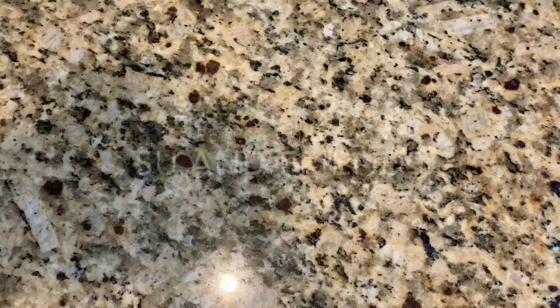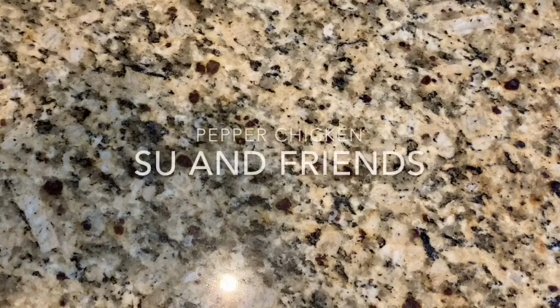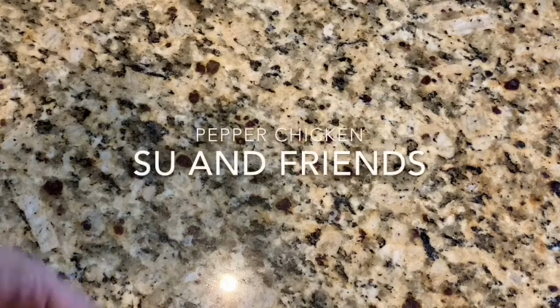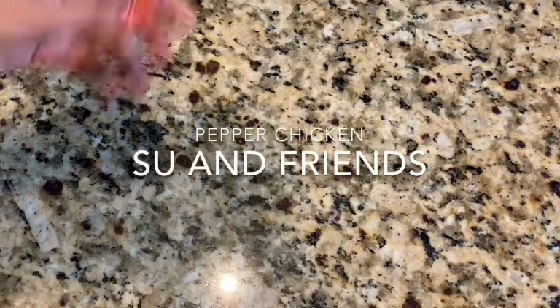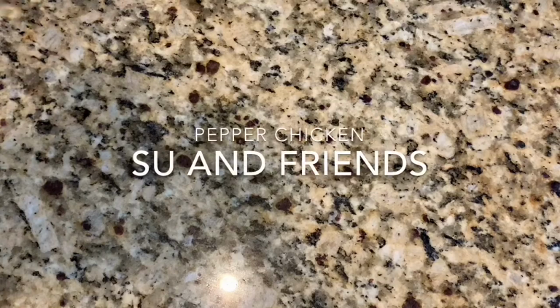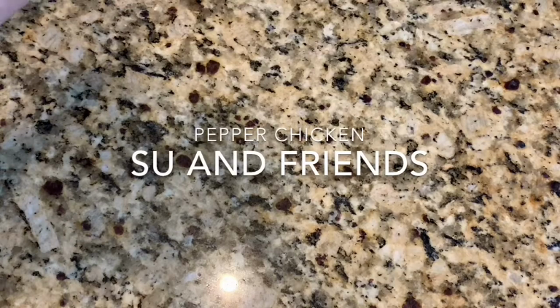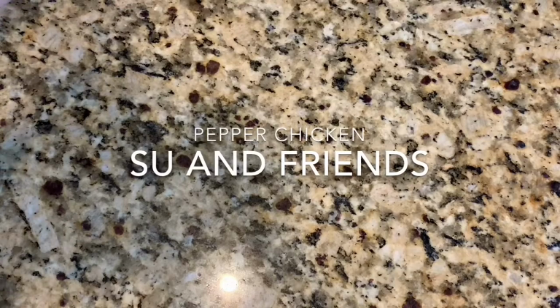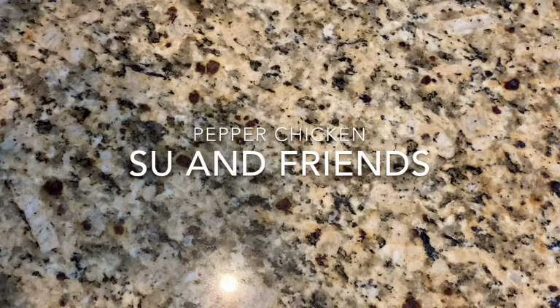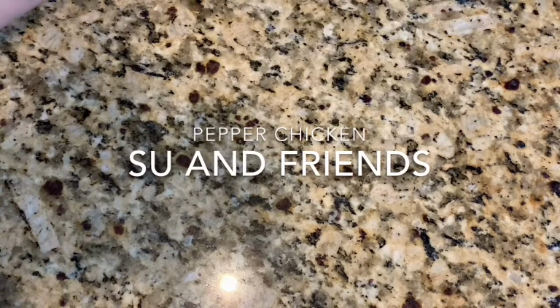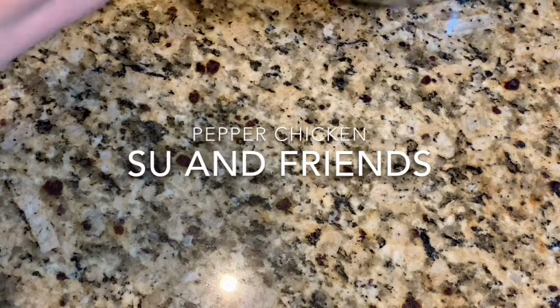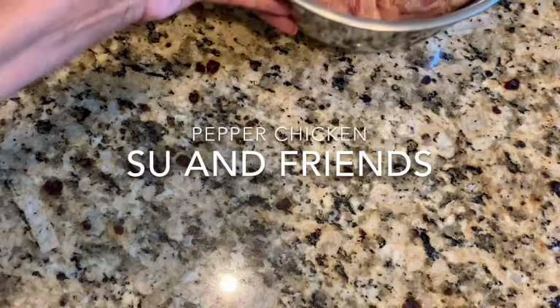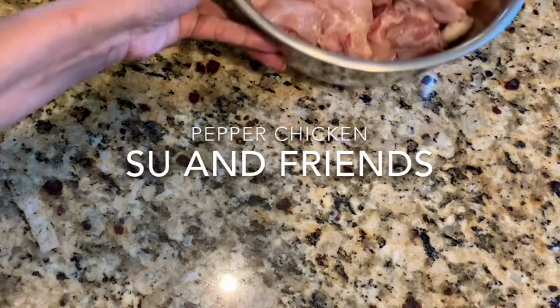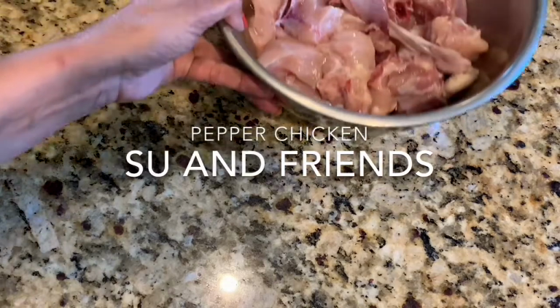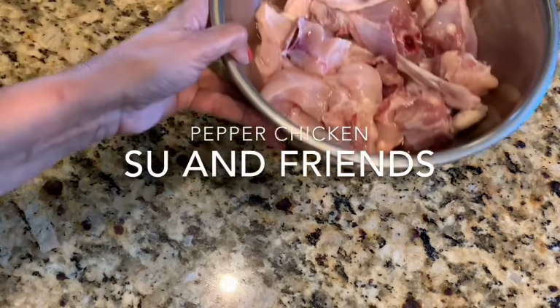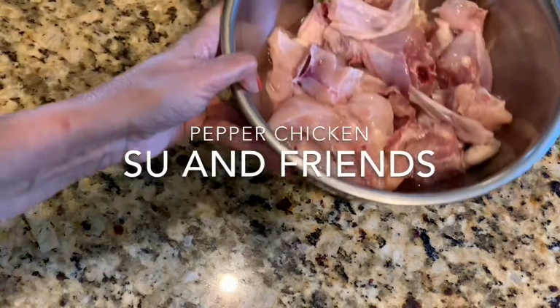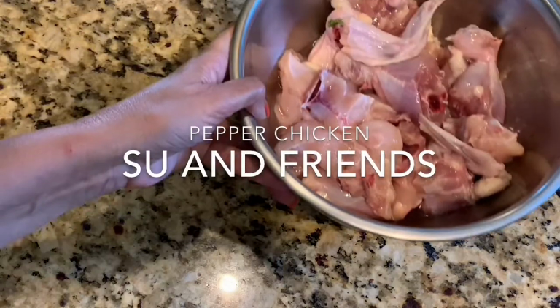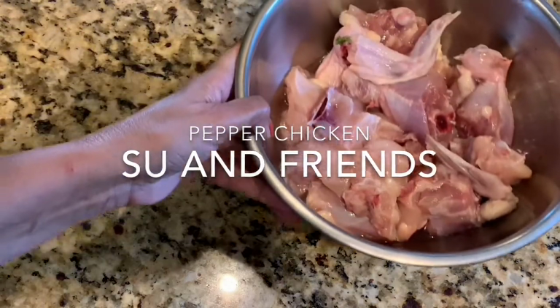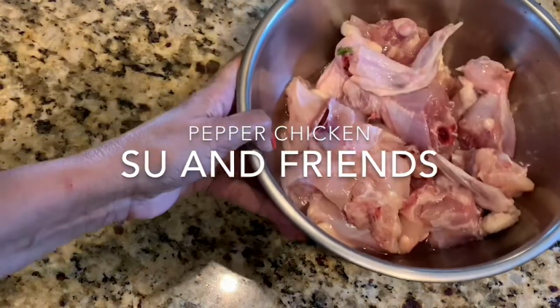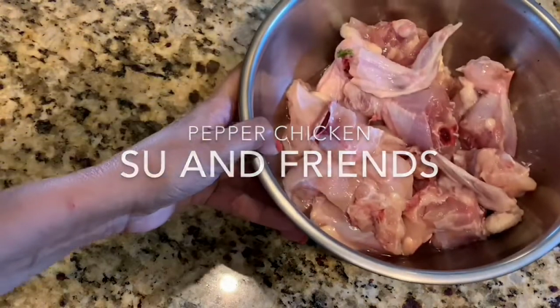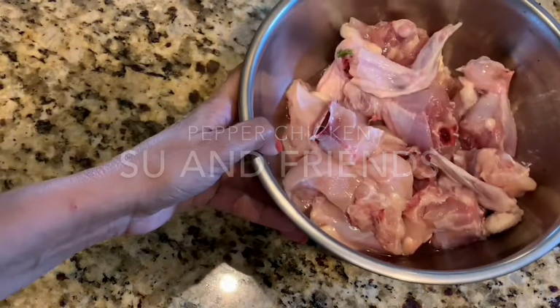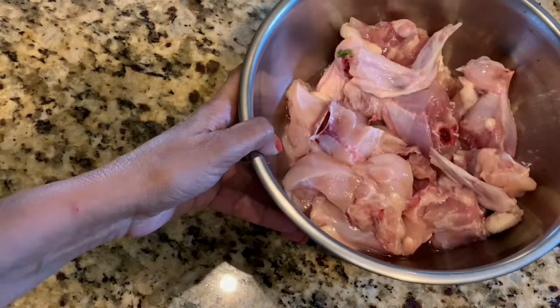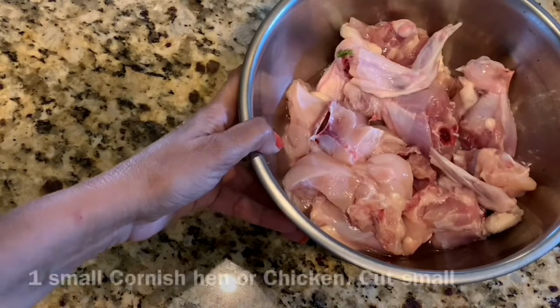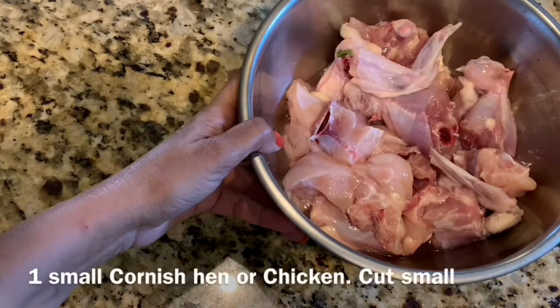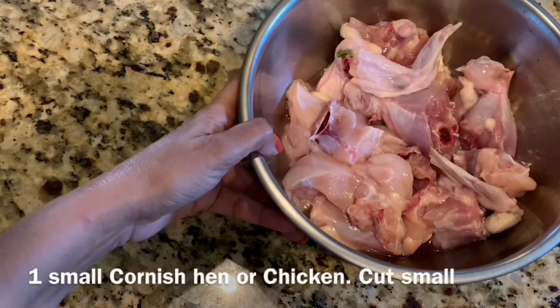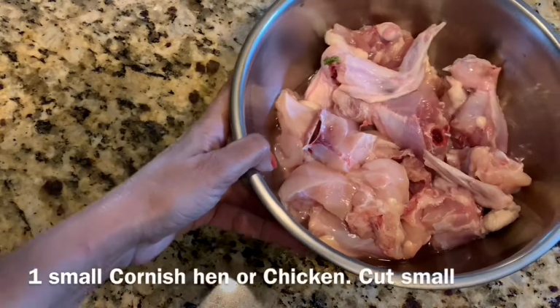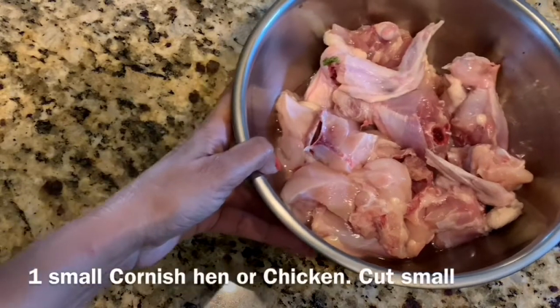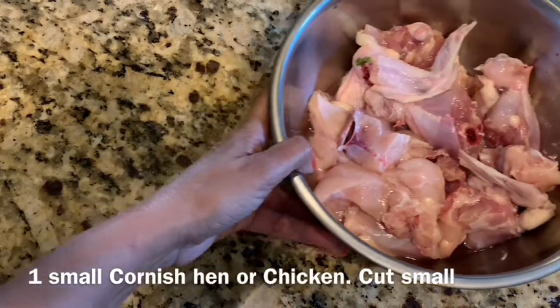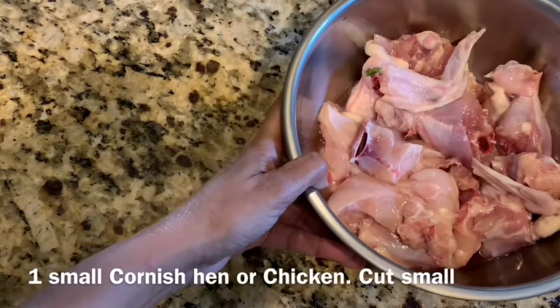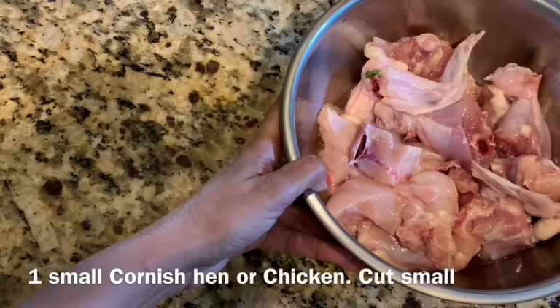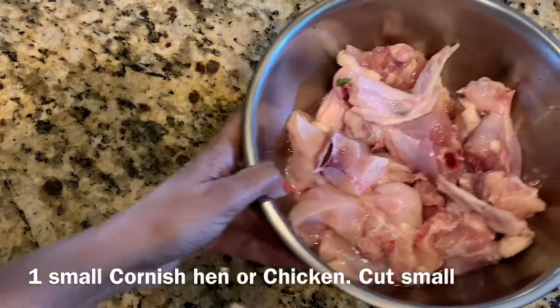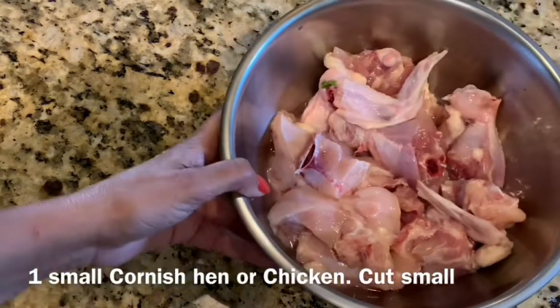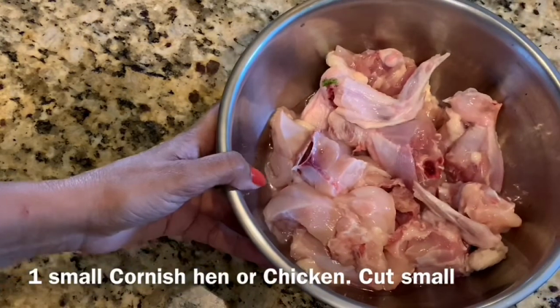Hi friends and welcome to my kitchen. Today I'm going to show you how to make a pepper chicken that I make. It's a very easy dish.